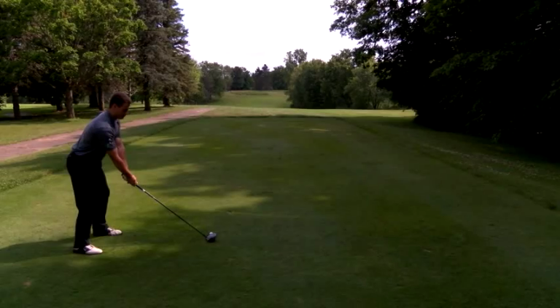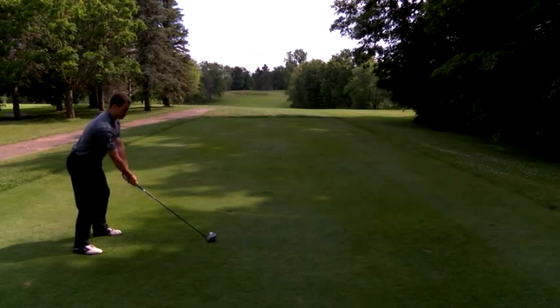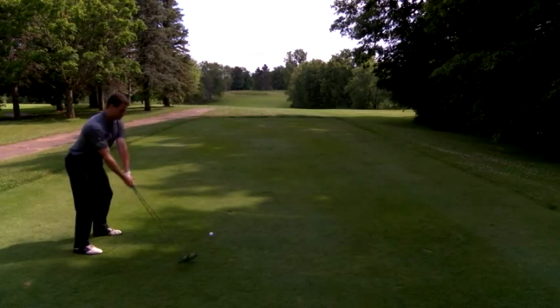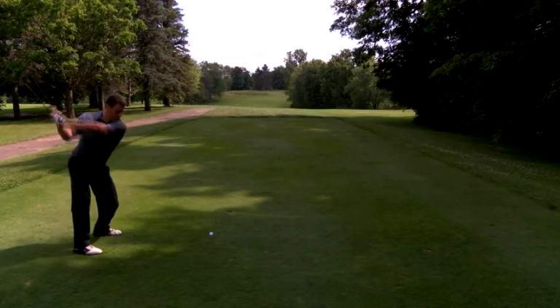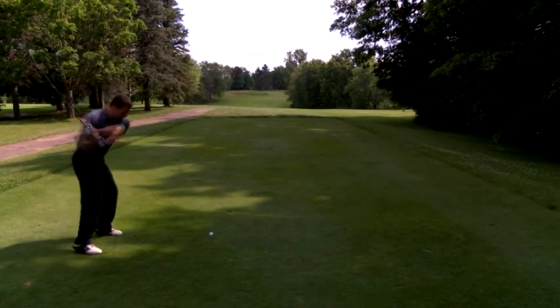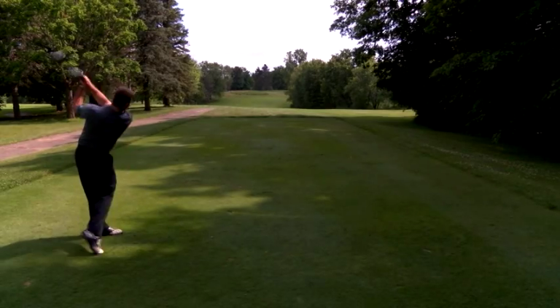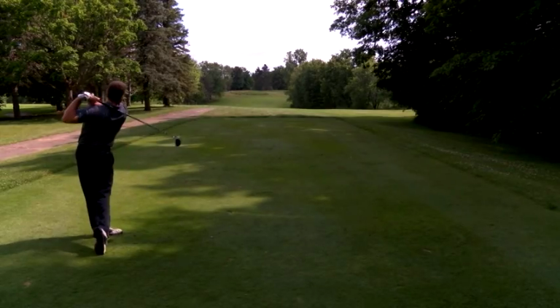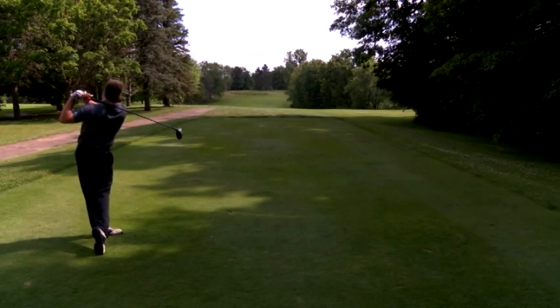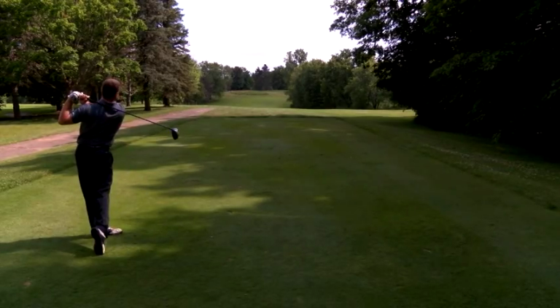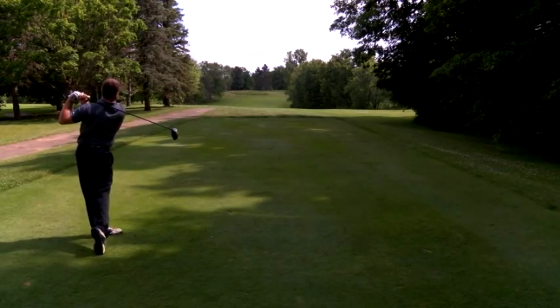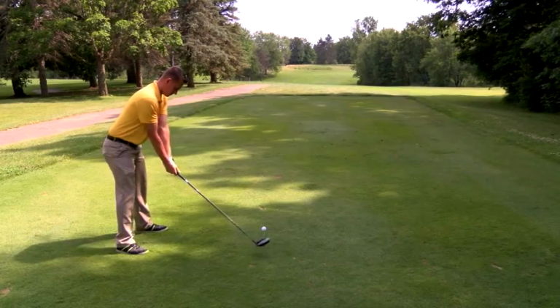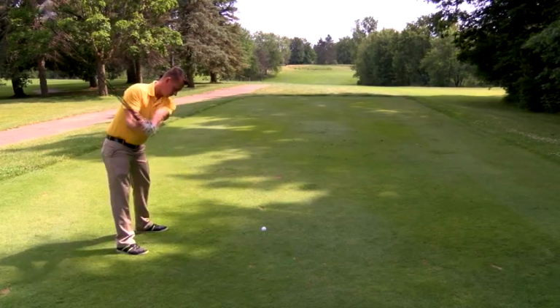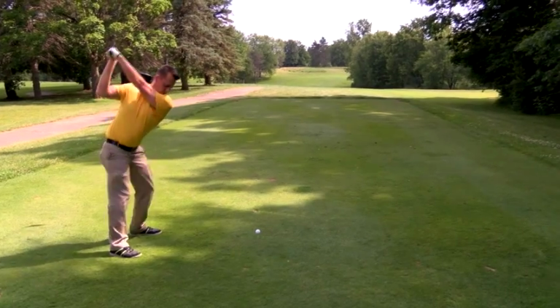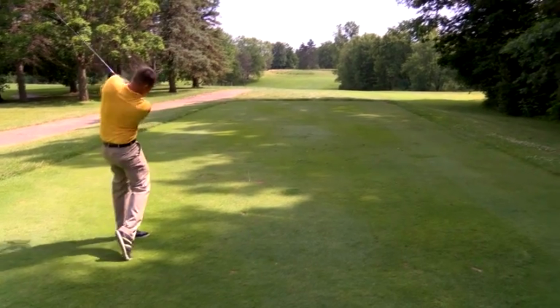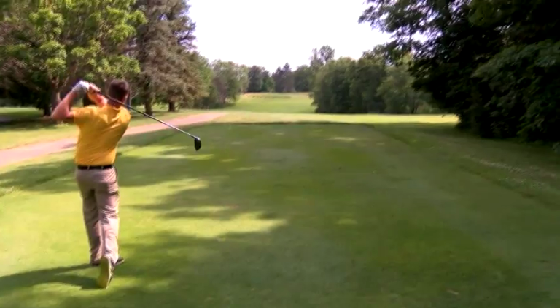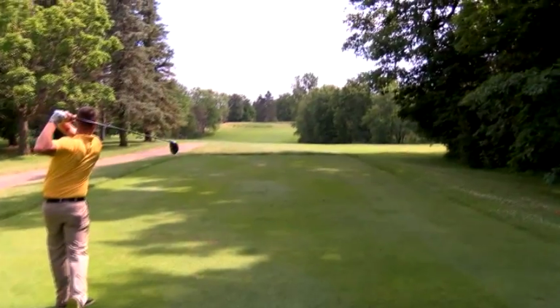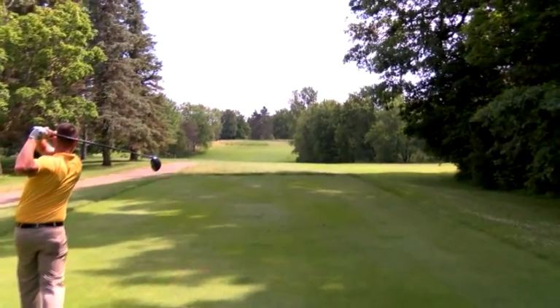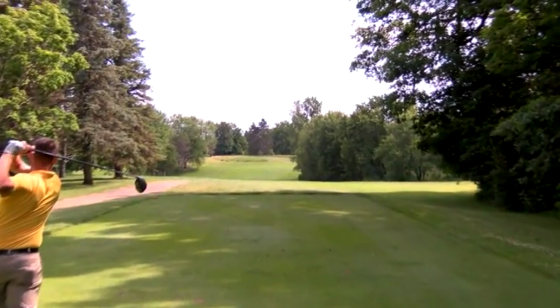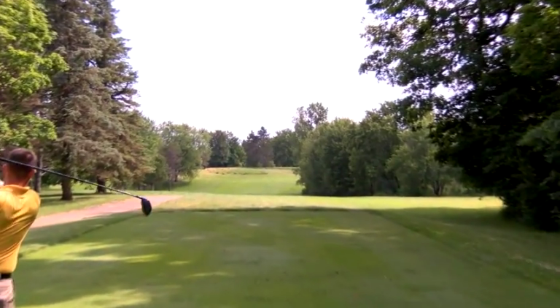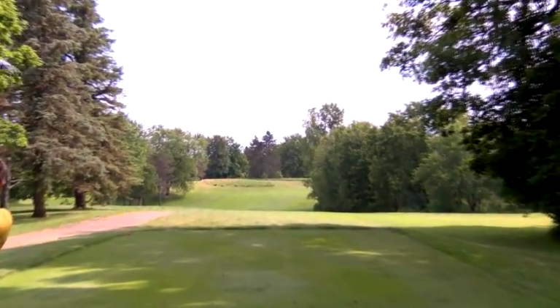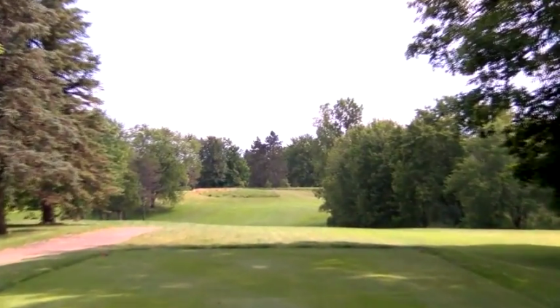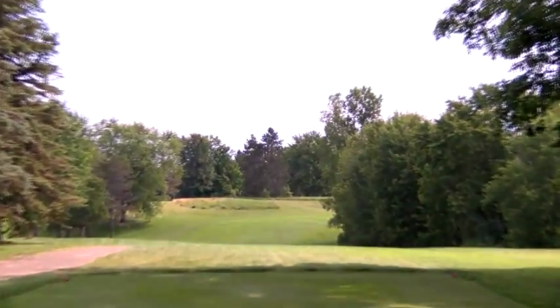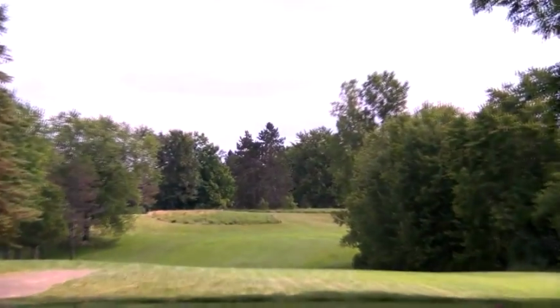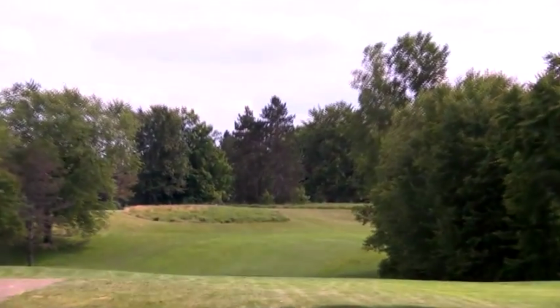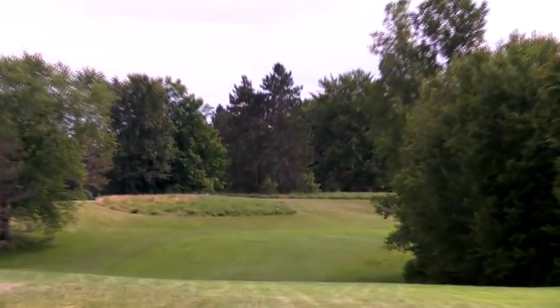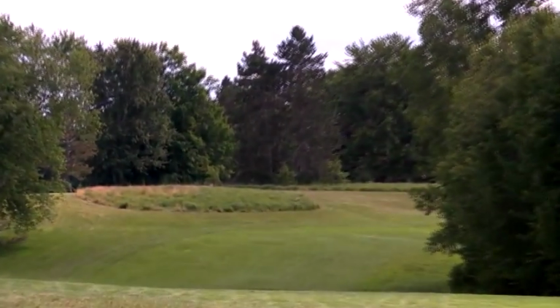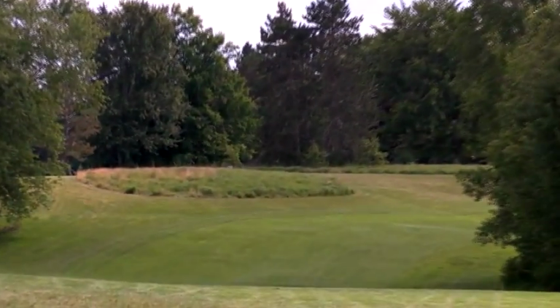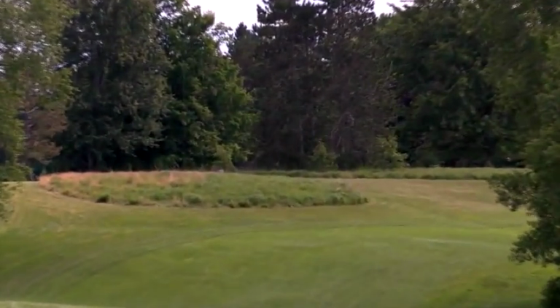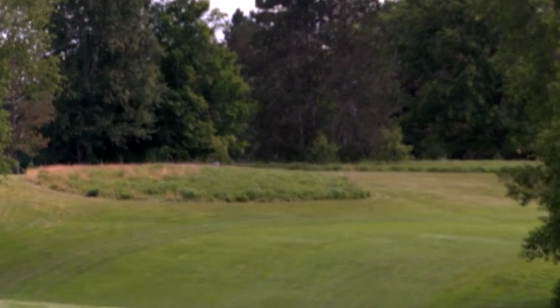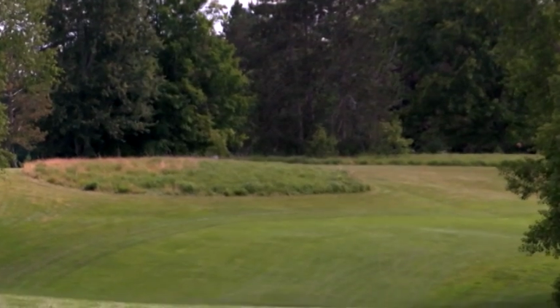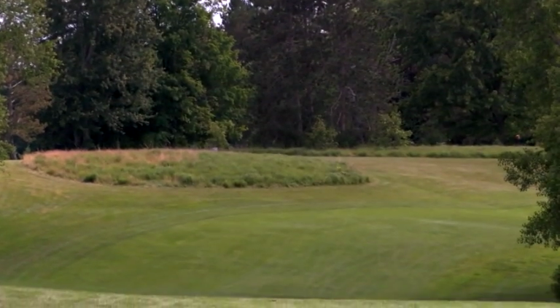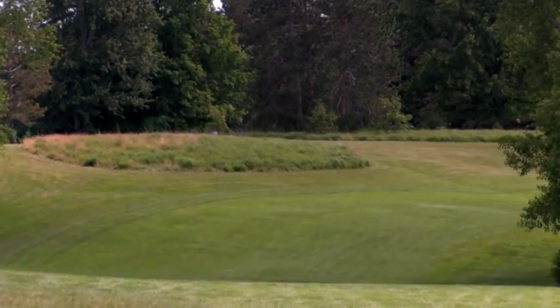The 15th hole at Atlas Valley Country Club — as you can see, it's a very intimidating tee shot. As we get closer to the fairway, you can see how much it undulates, making that next shot very difficult.